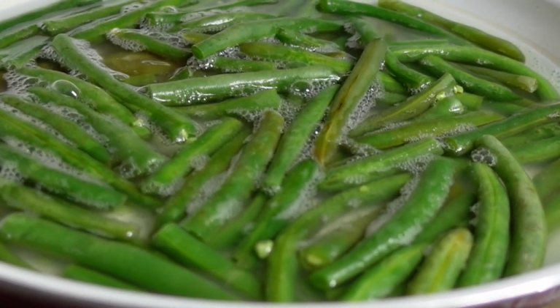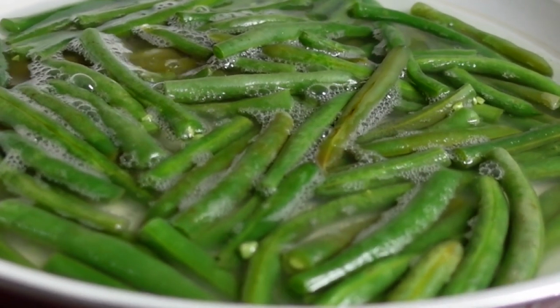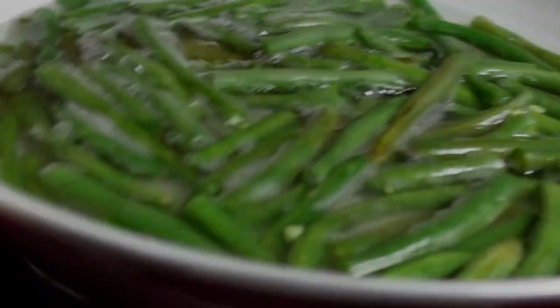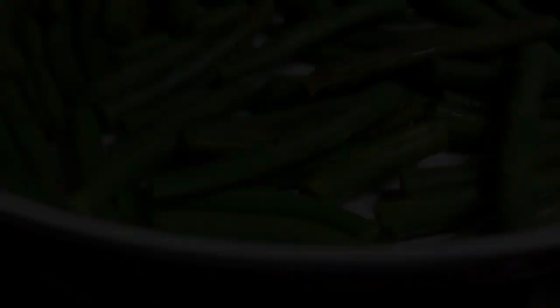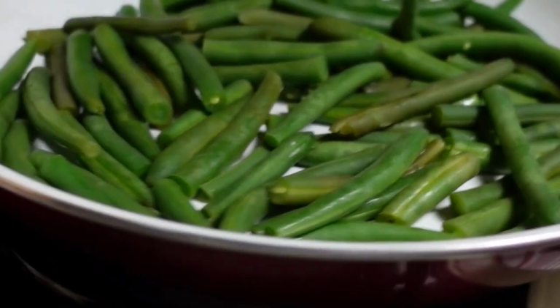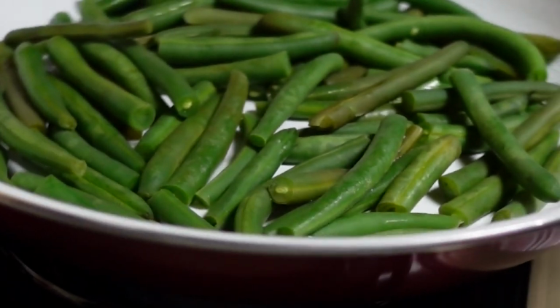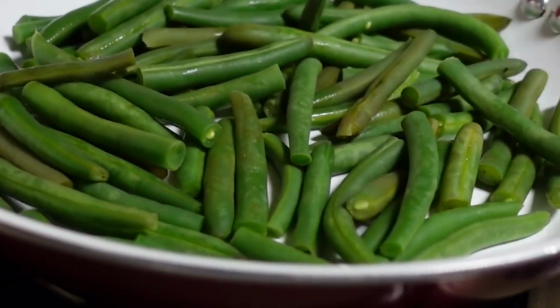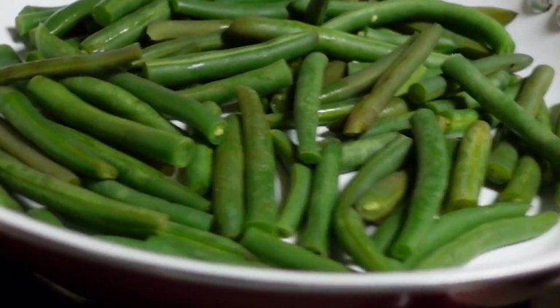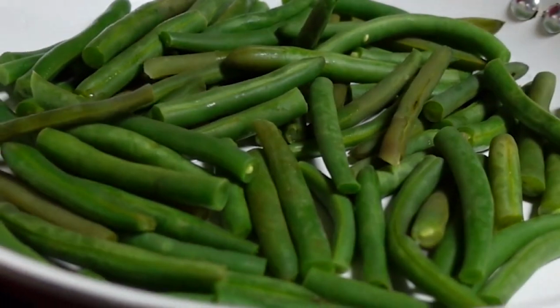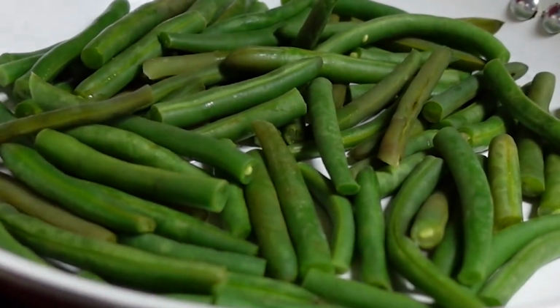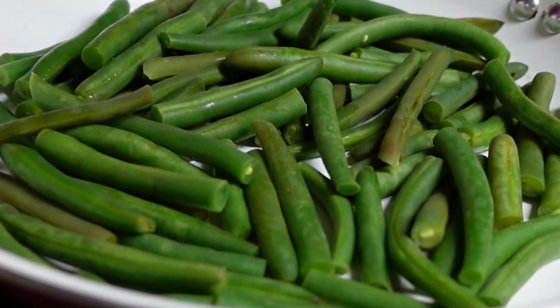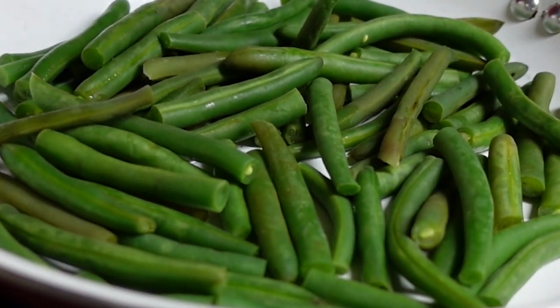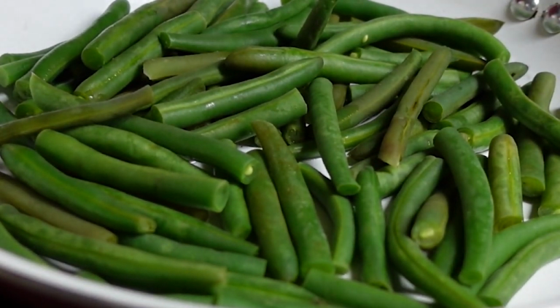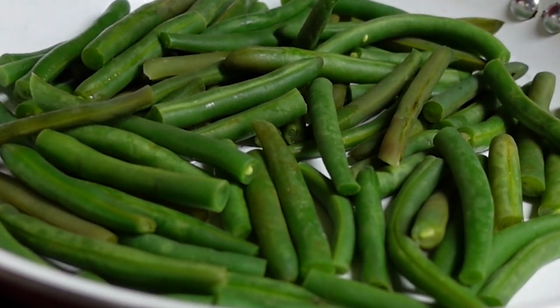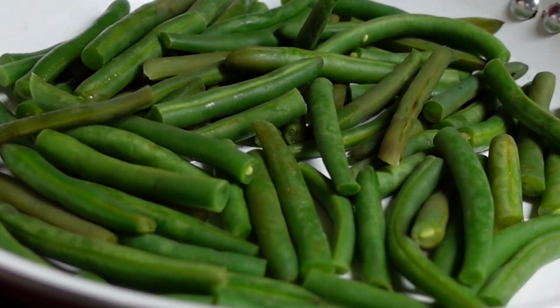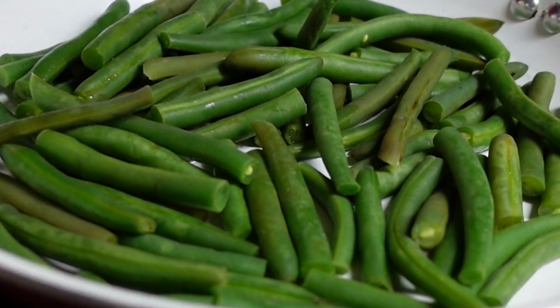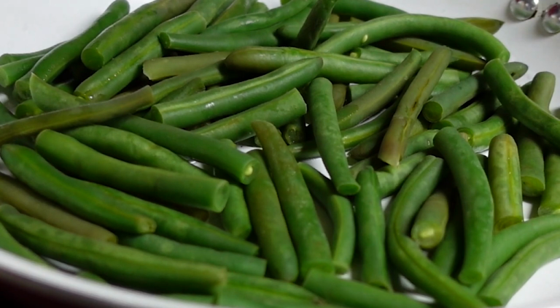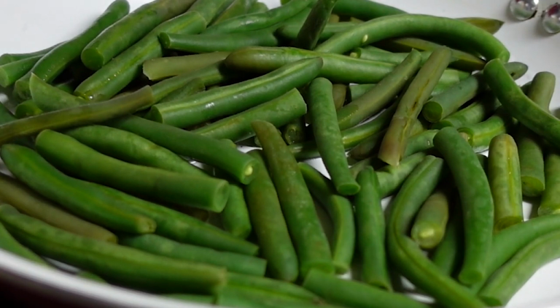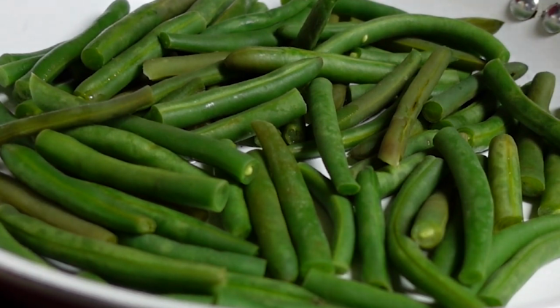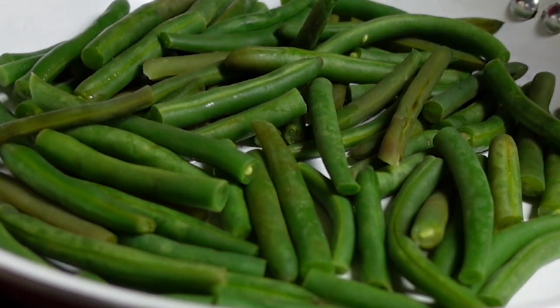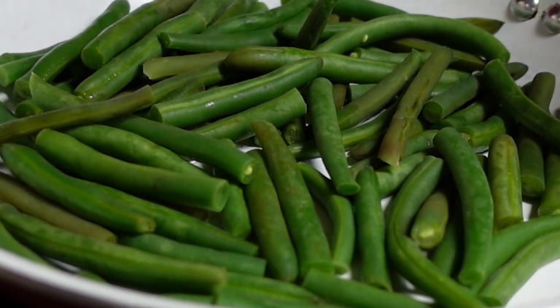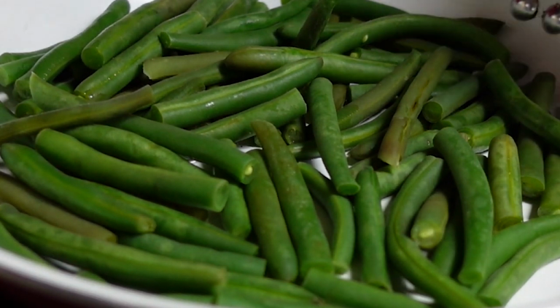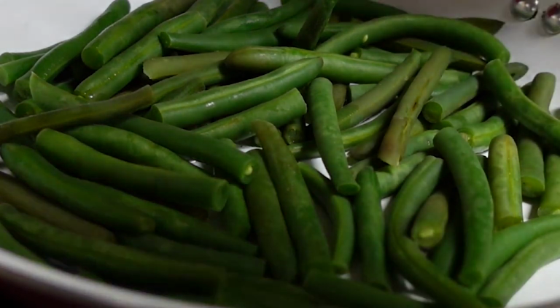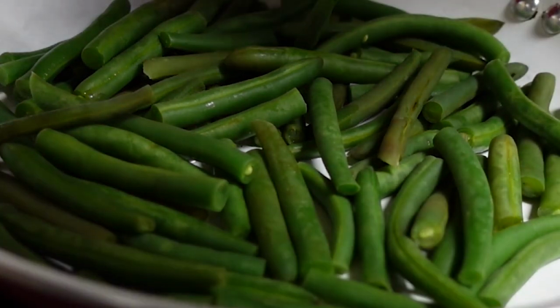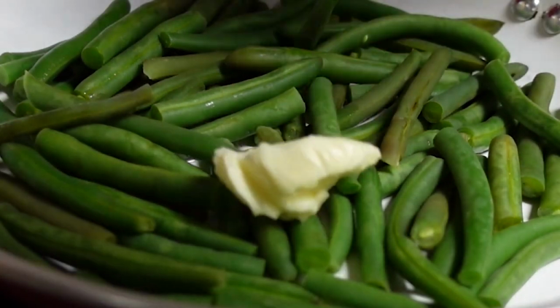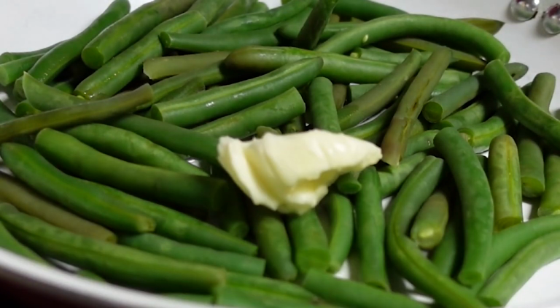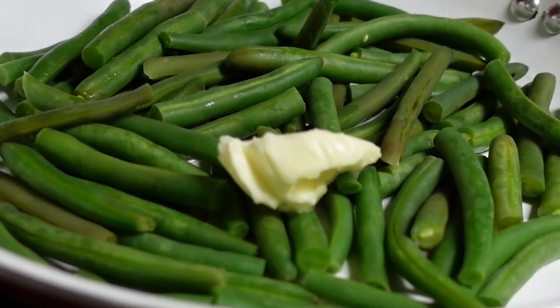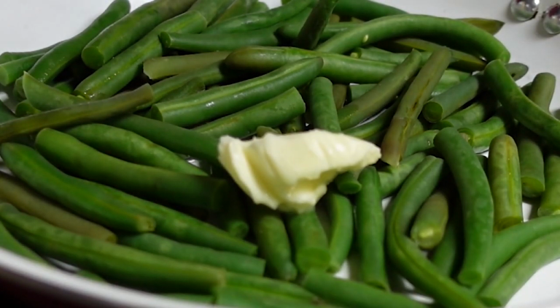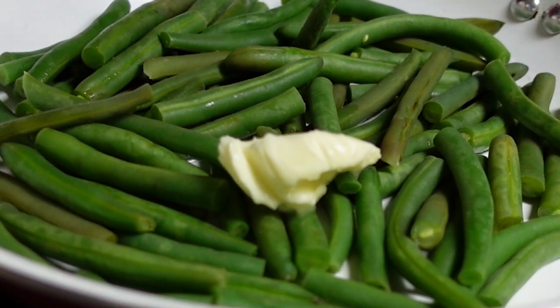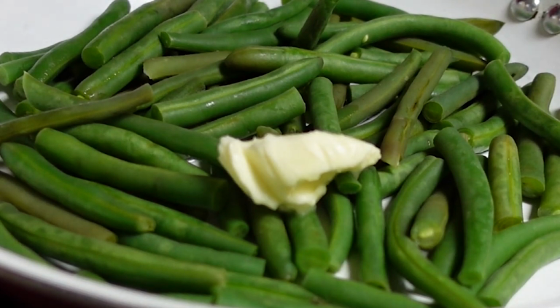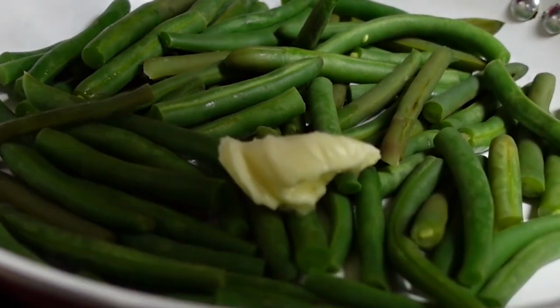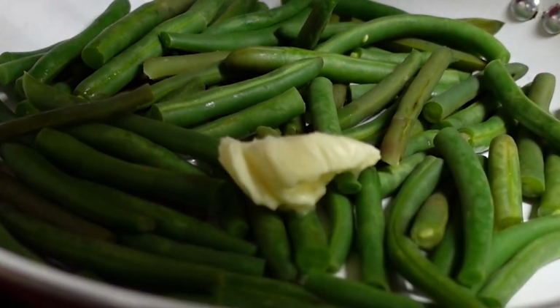Now we're gonna drain our green beans, add the pan back to the stove, and reduce the heat to medium-low. Now we're gonna add some butter and cook and stir until the butter melts.